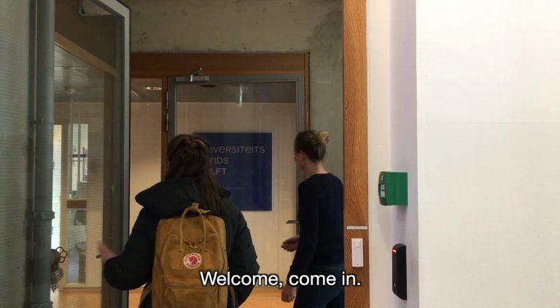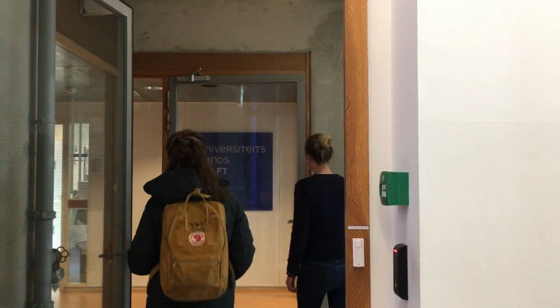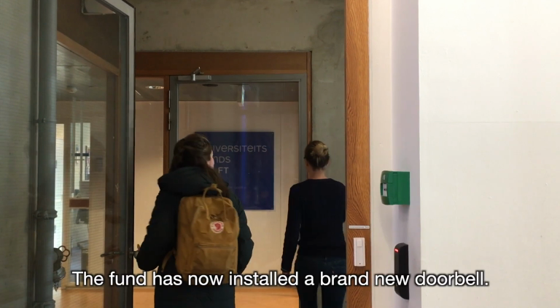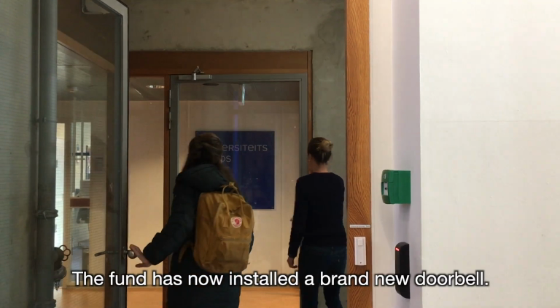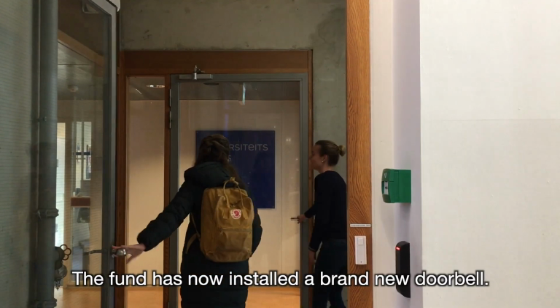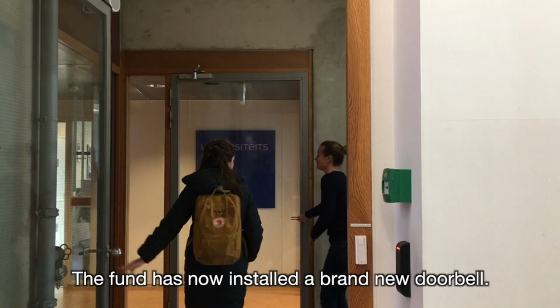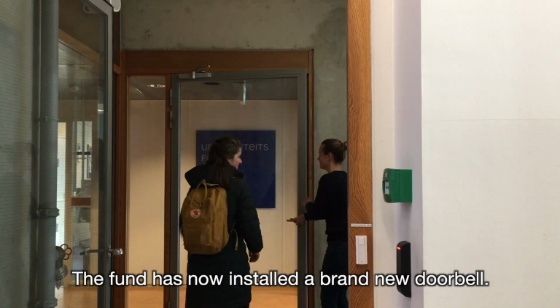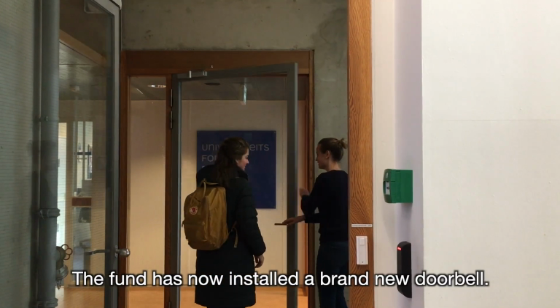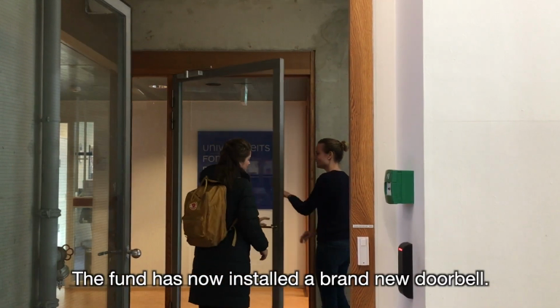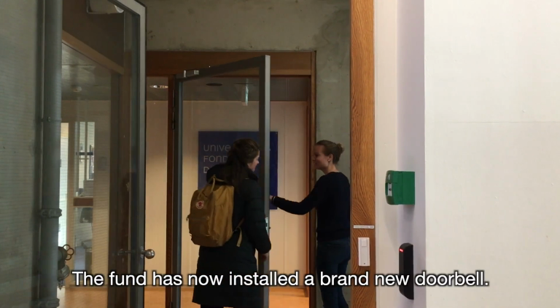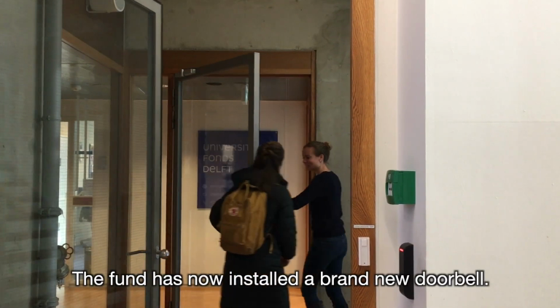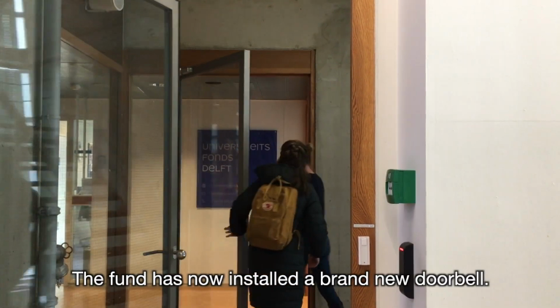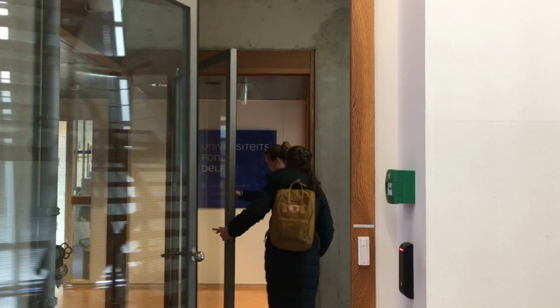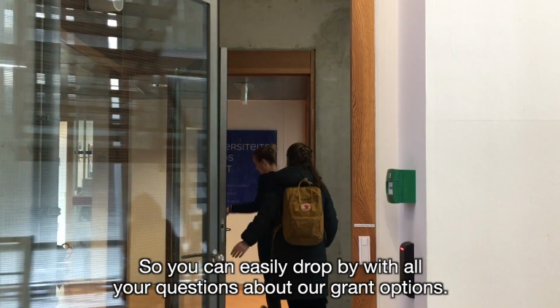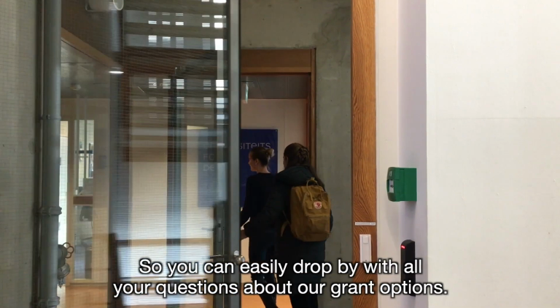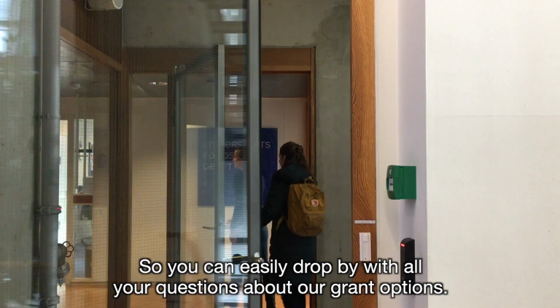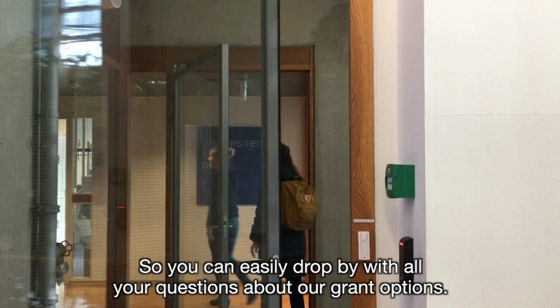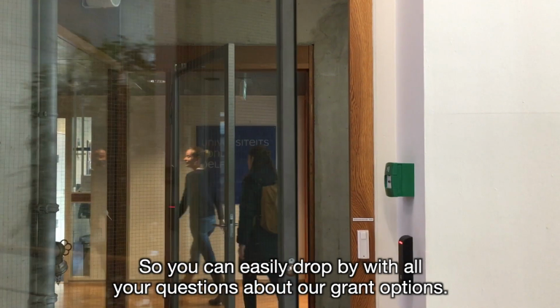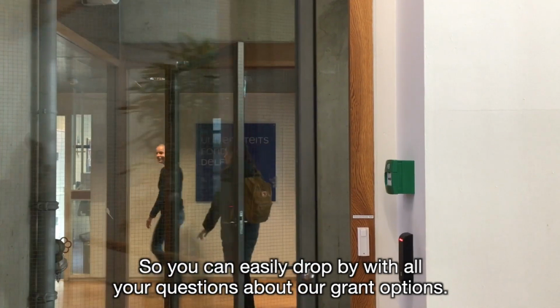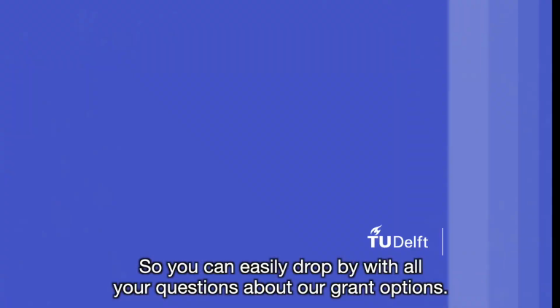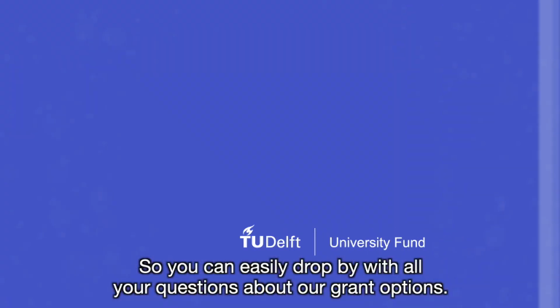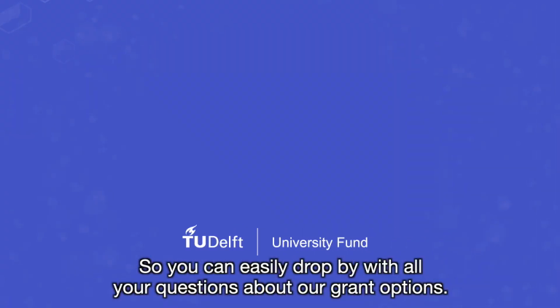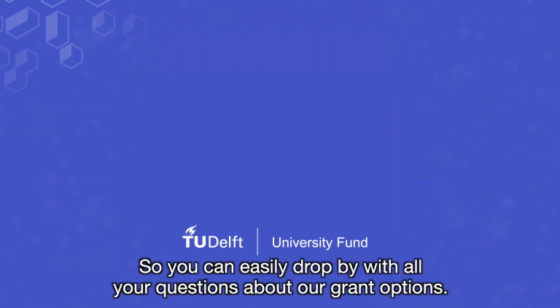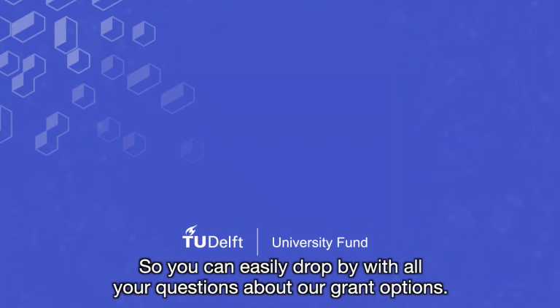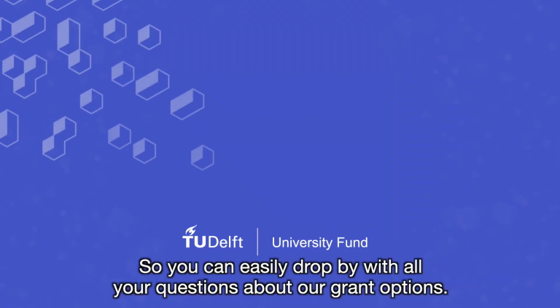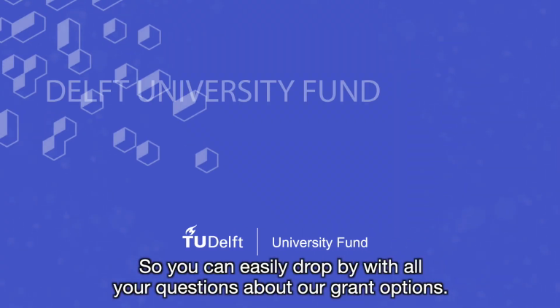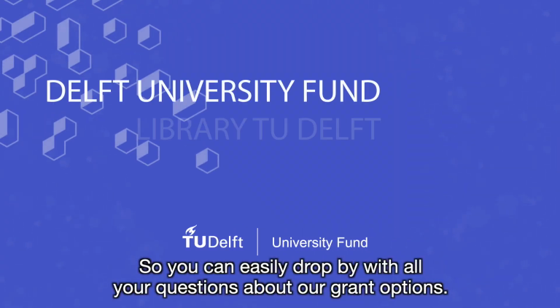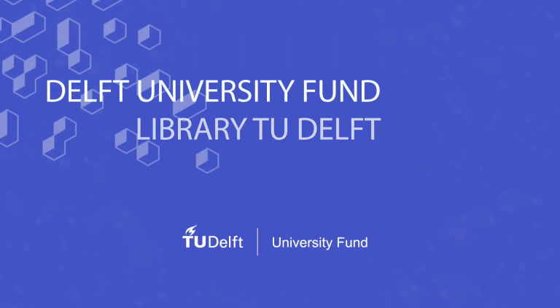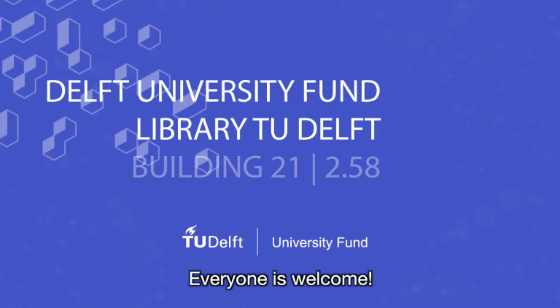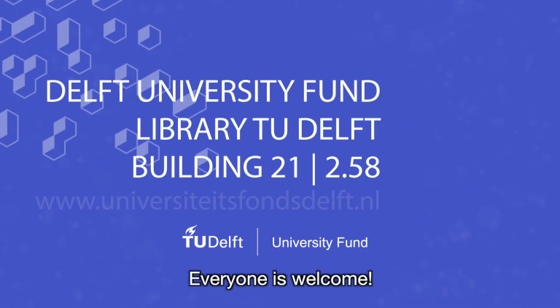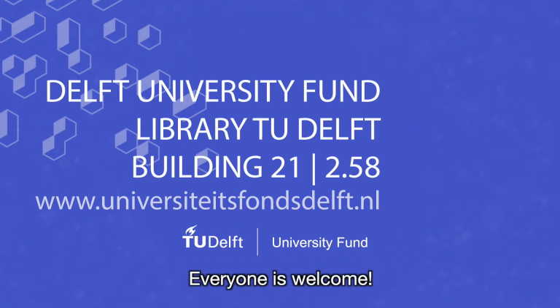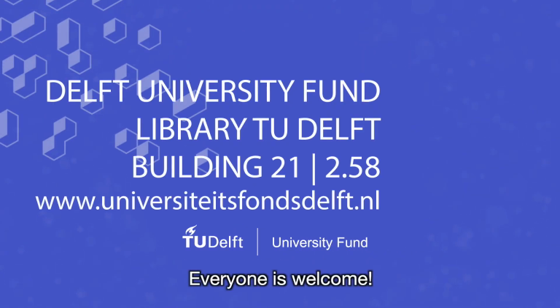The Fund has now installed a brand new doorbell, so you can easily drop by with all your questions about our grant options. Everyone is welcome.